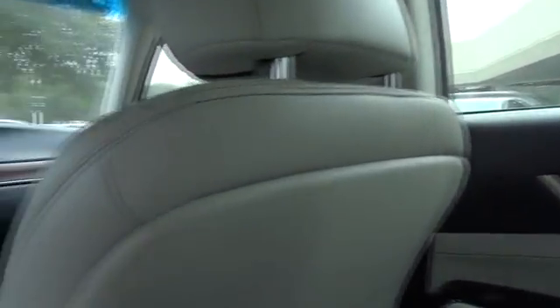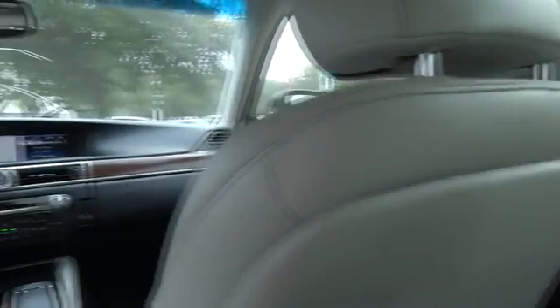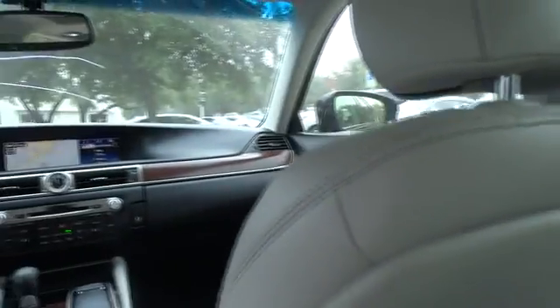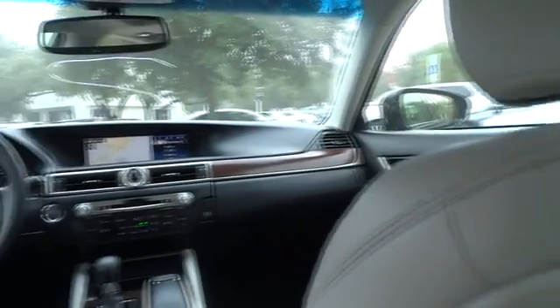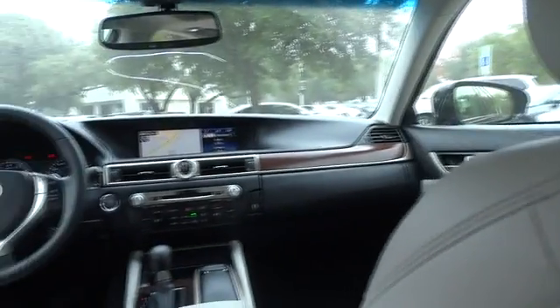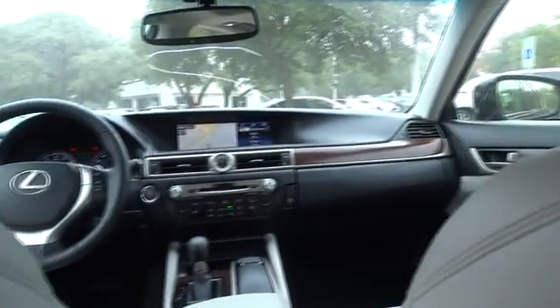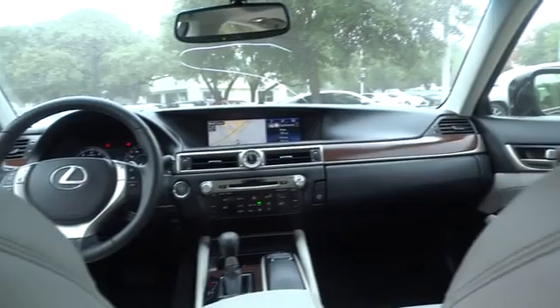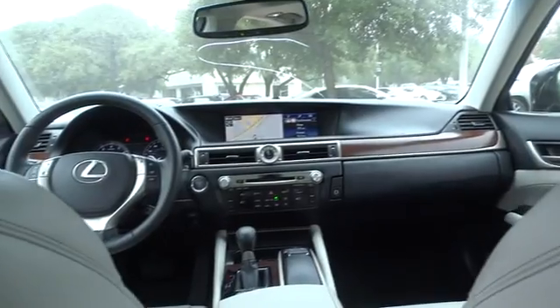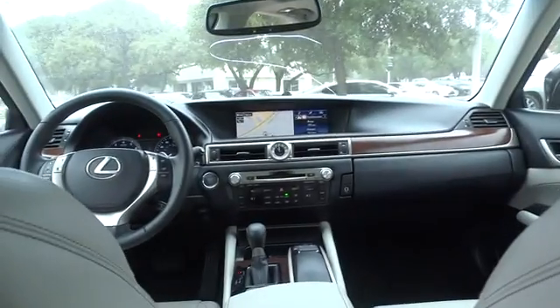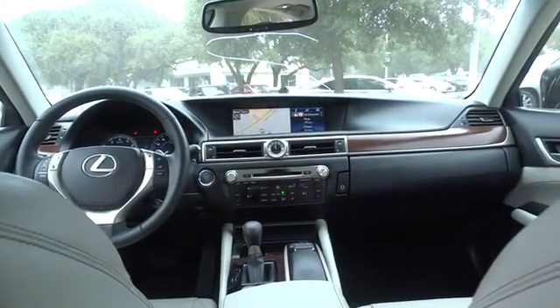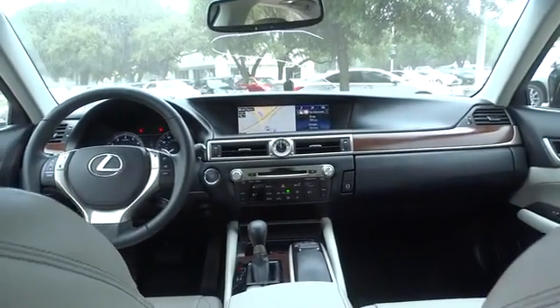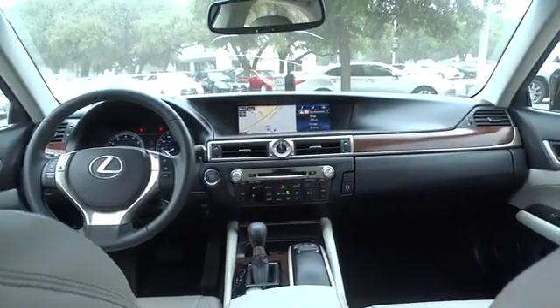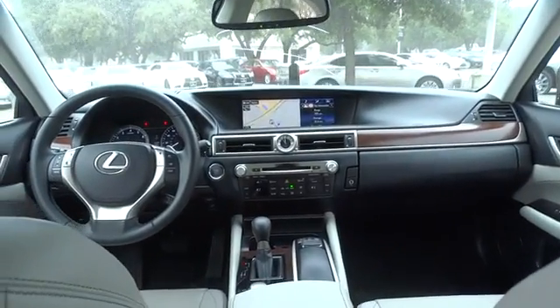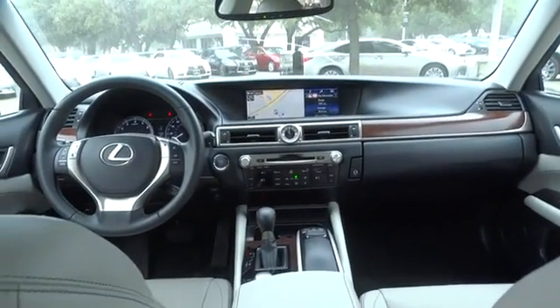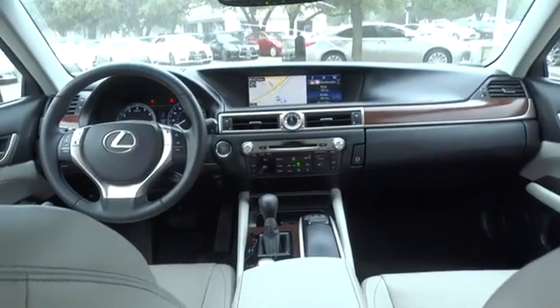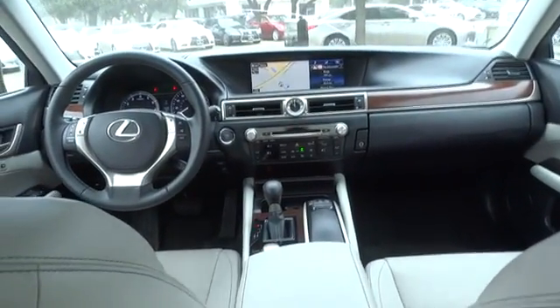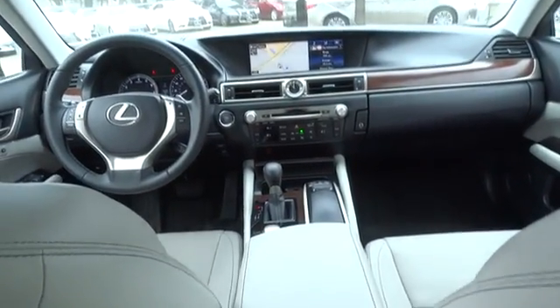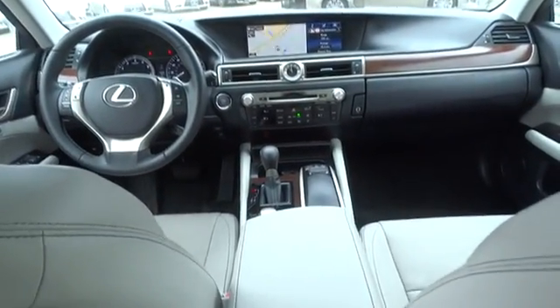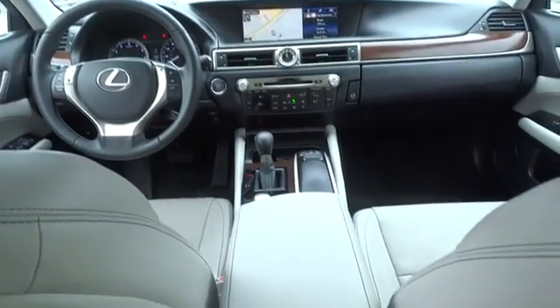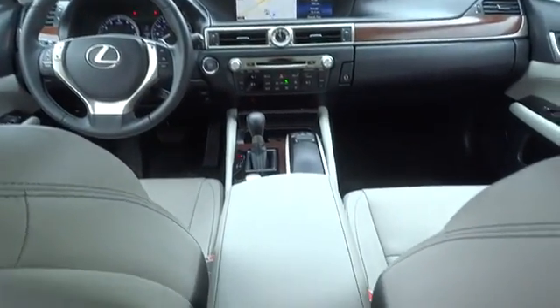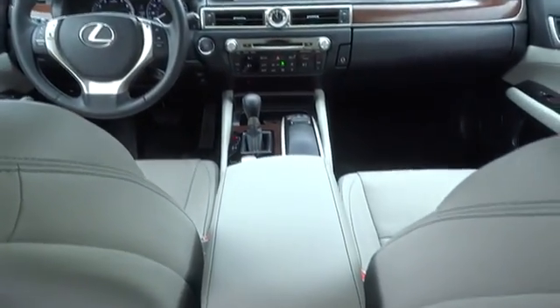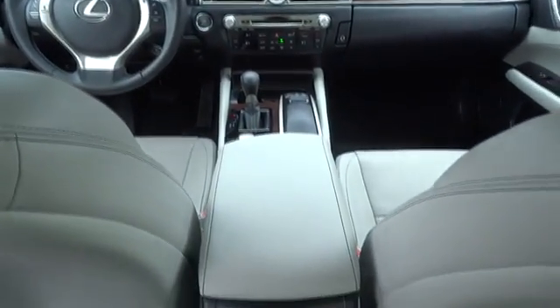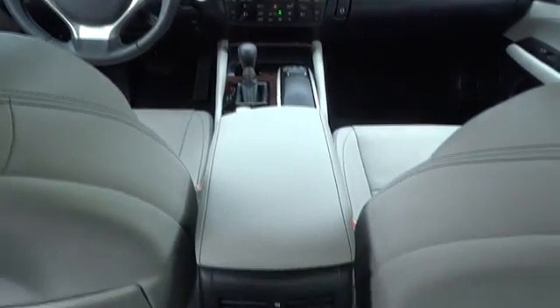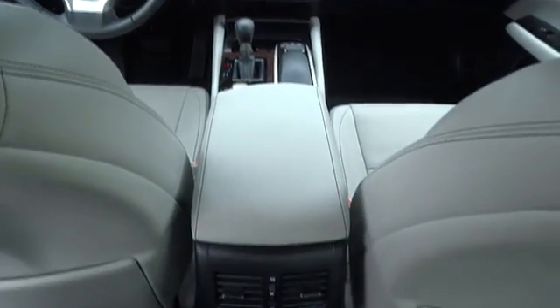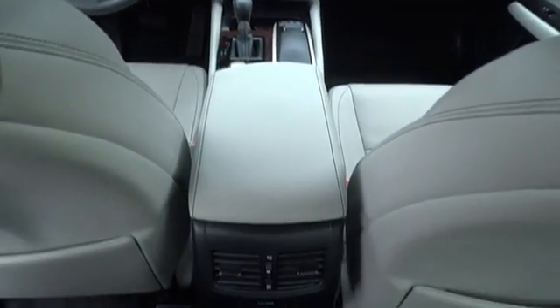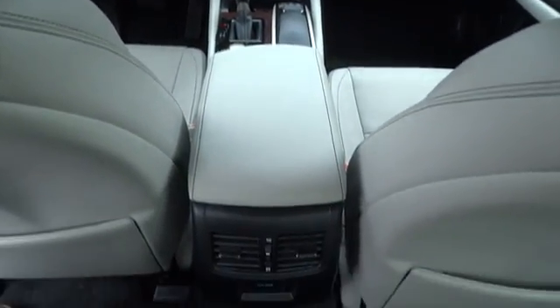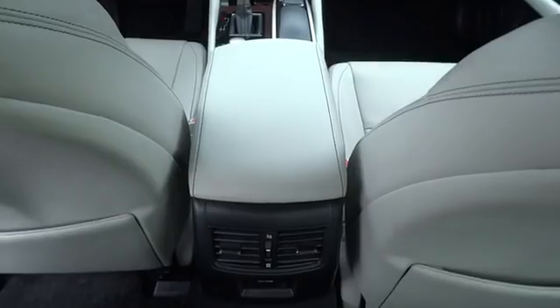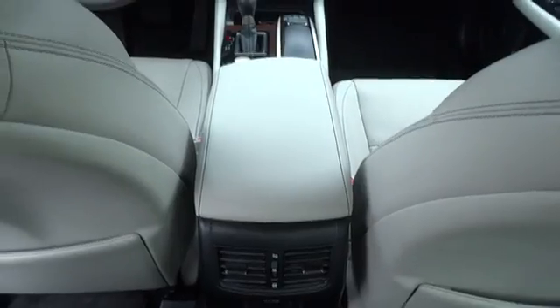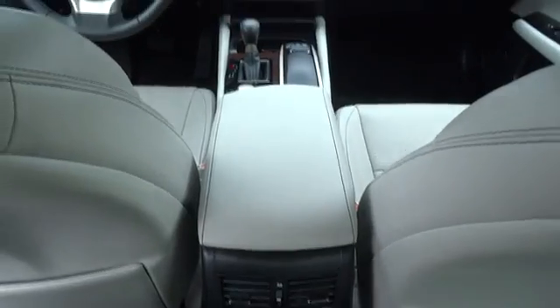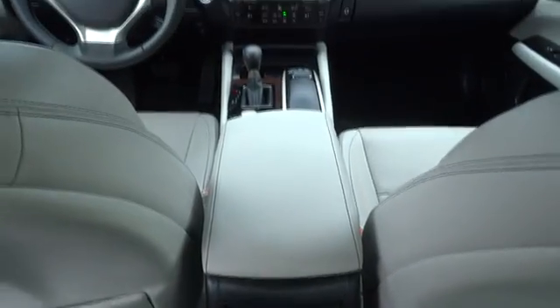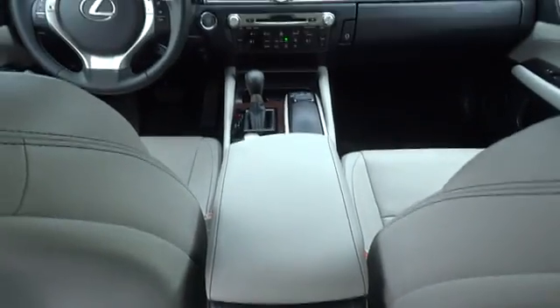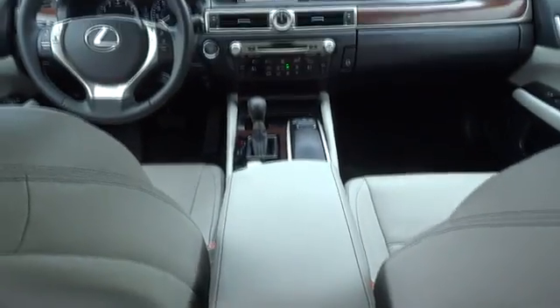Cruise control, auto-dimming rearview mirror, keyless start, aluminum wheels, floor mats, four-wheel disc brakes, universal garage door opener.